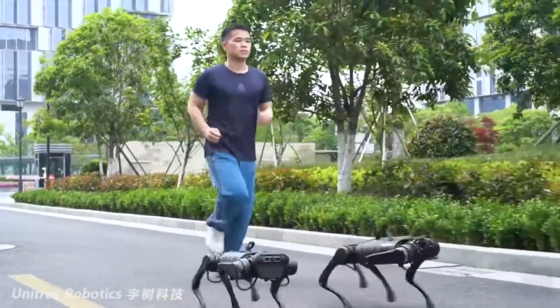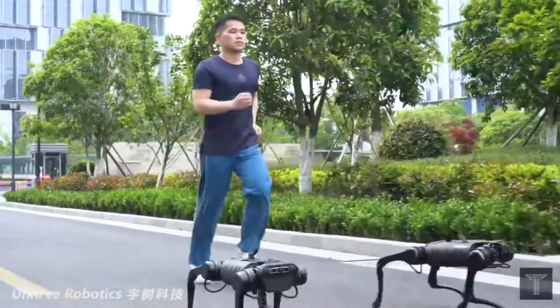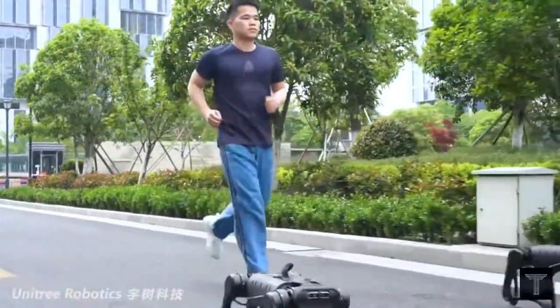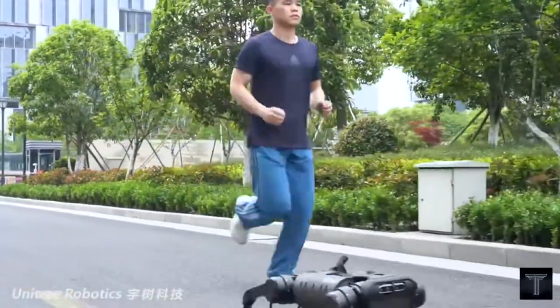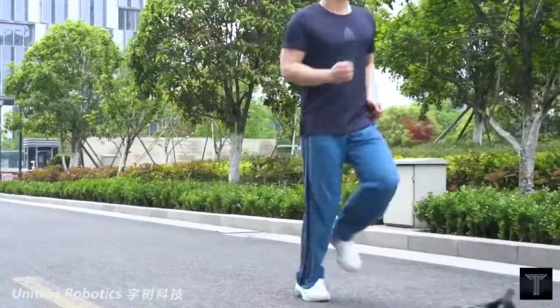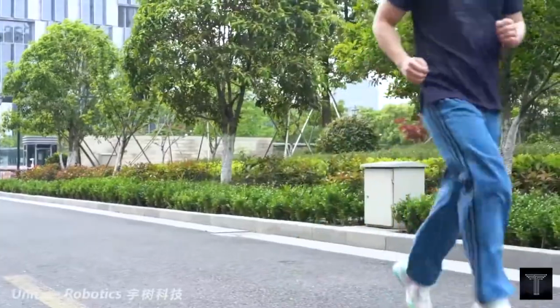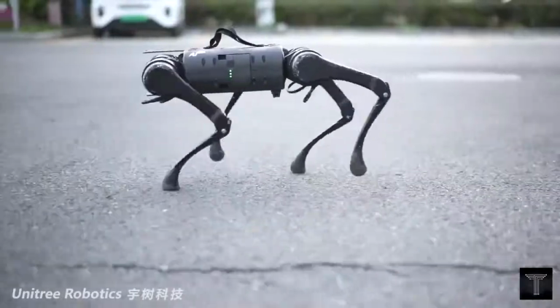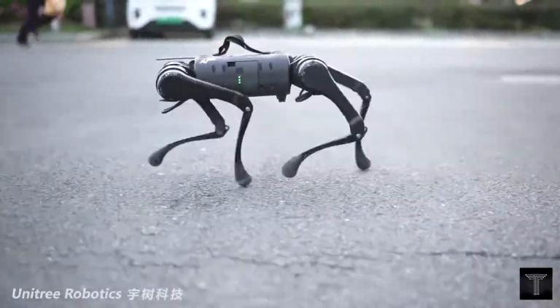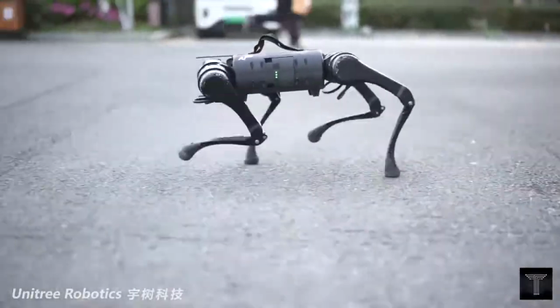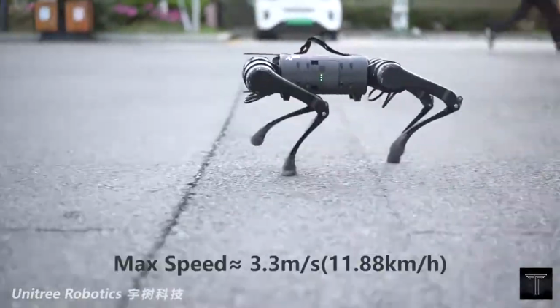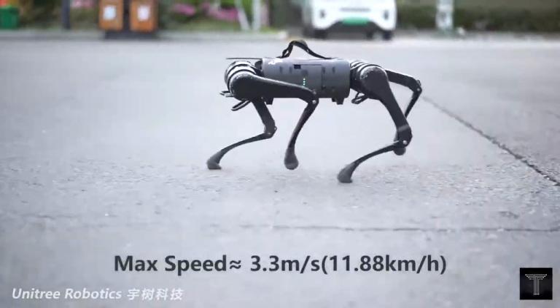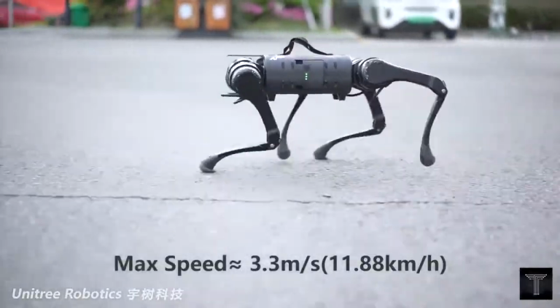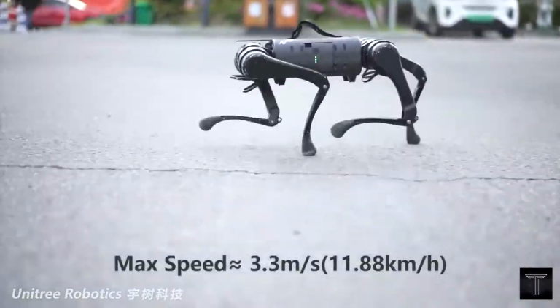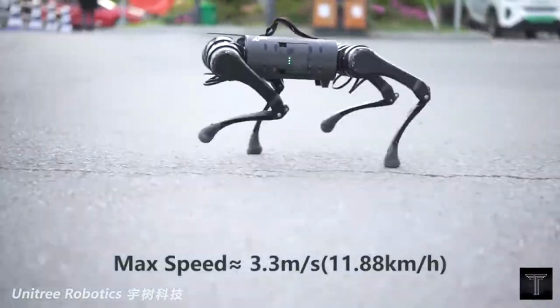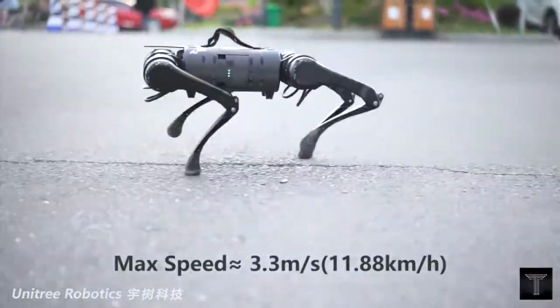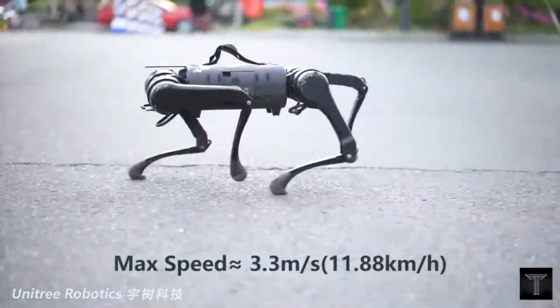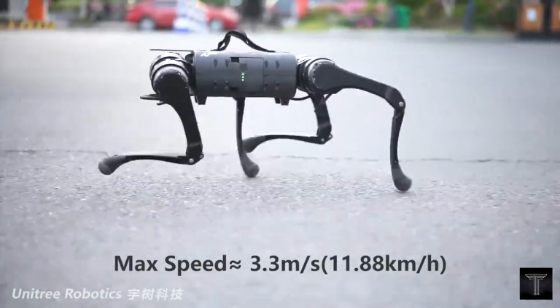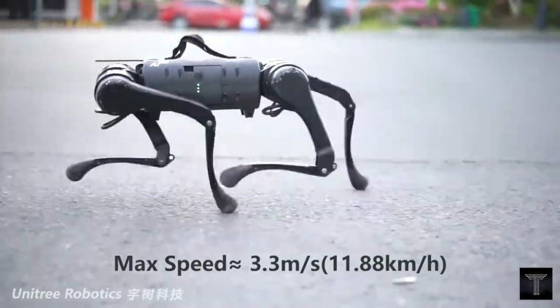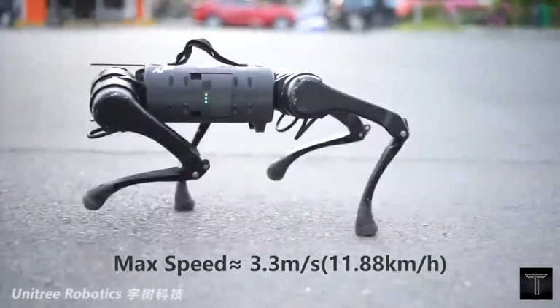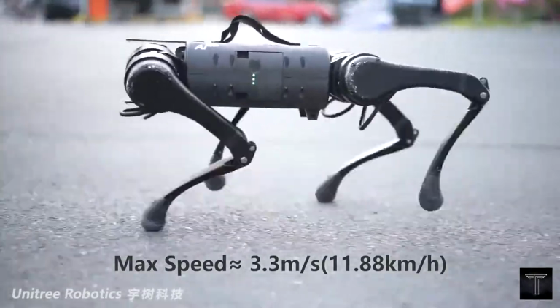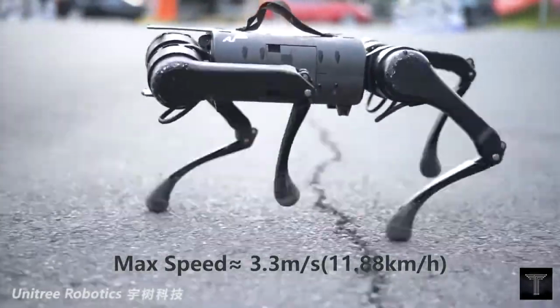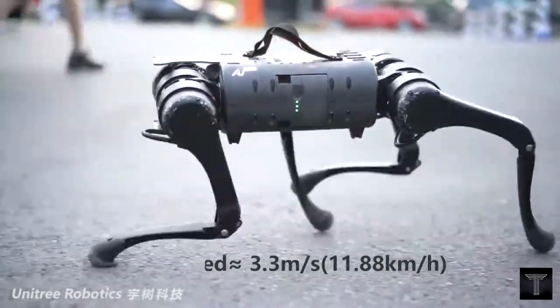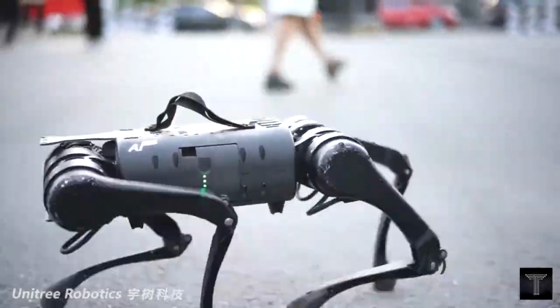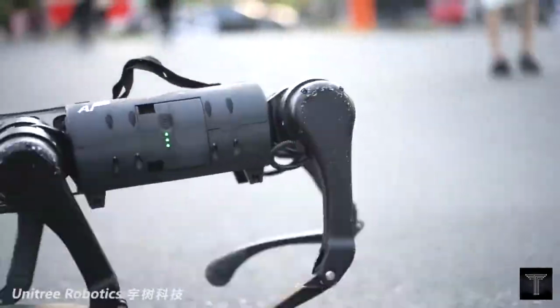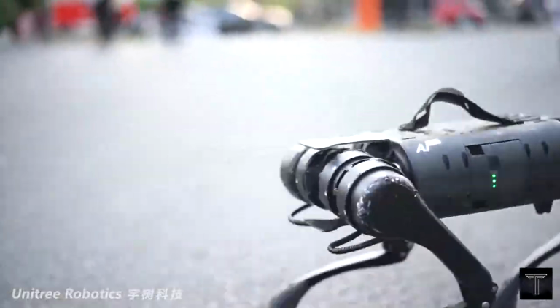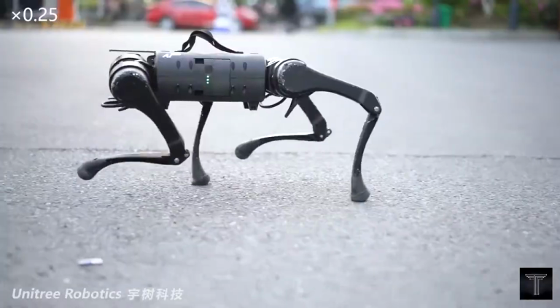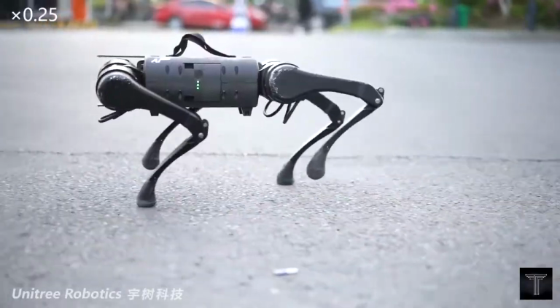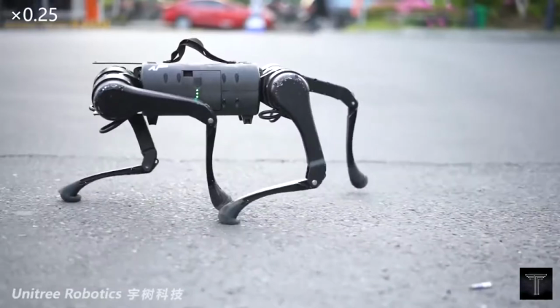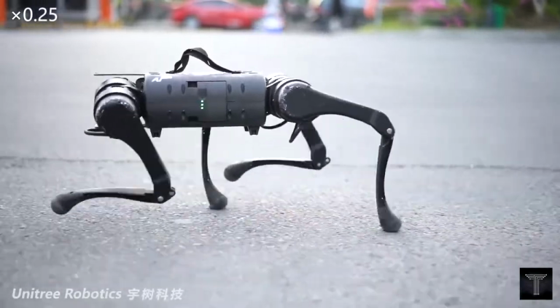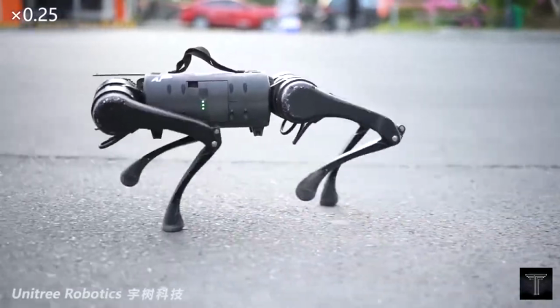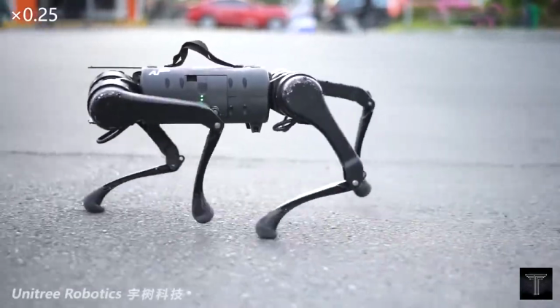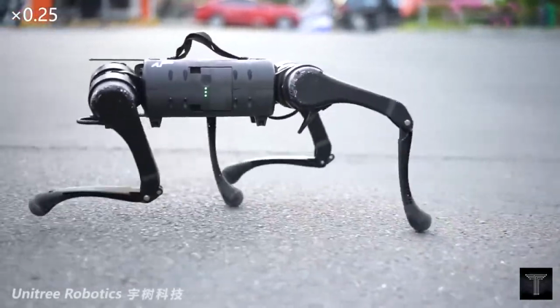Chinese robotics company Unitree debuted its newest robot, the A1, at the Consumer Electronics Show CES earlier in 2020. Now, Unitree is using social media to show off the tricks the new robots can do.